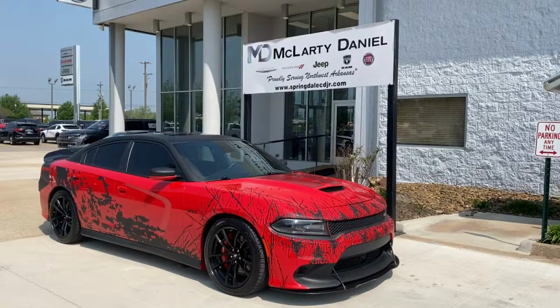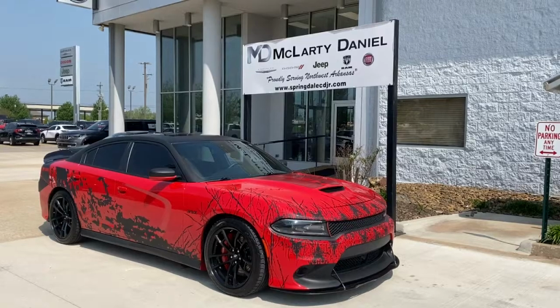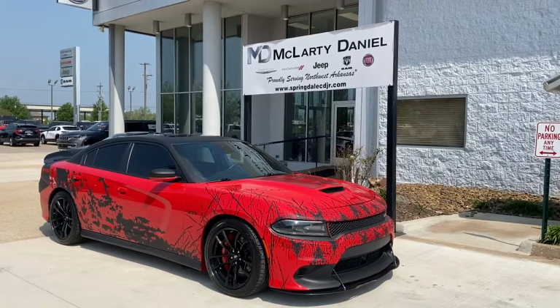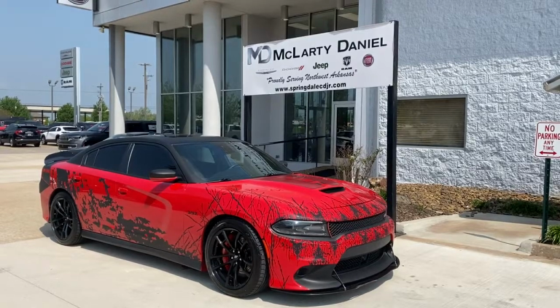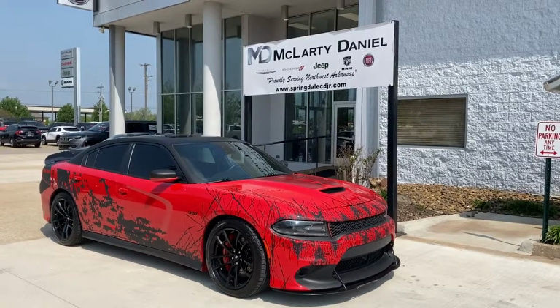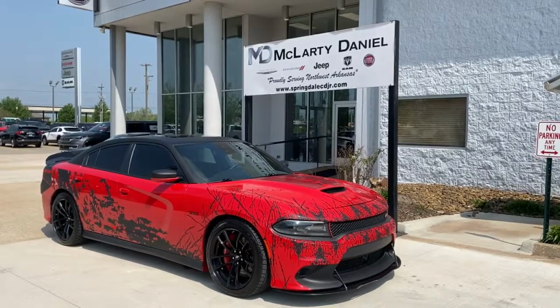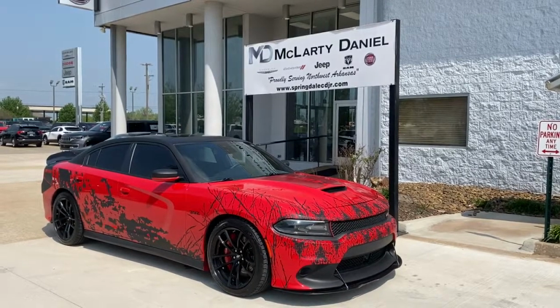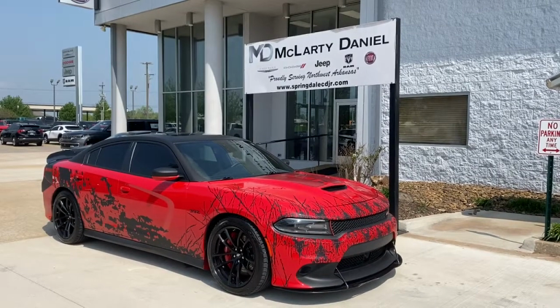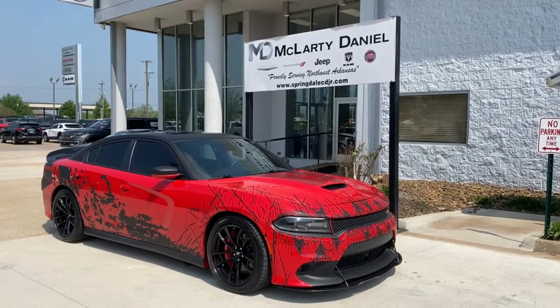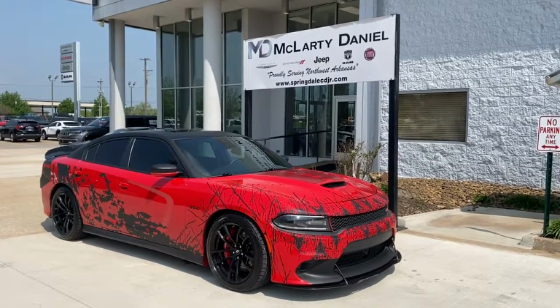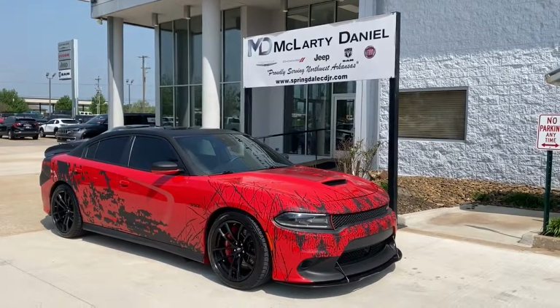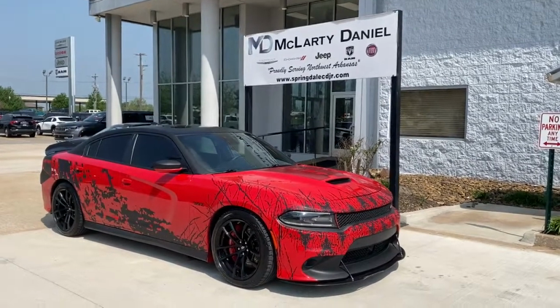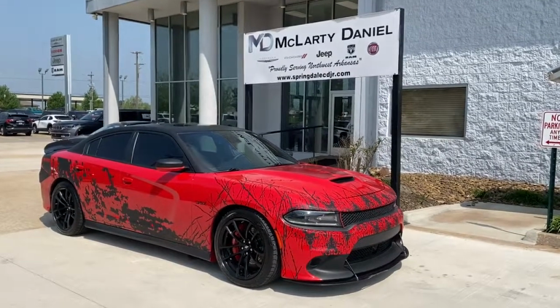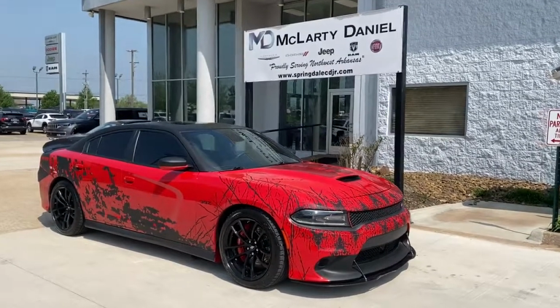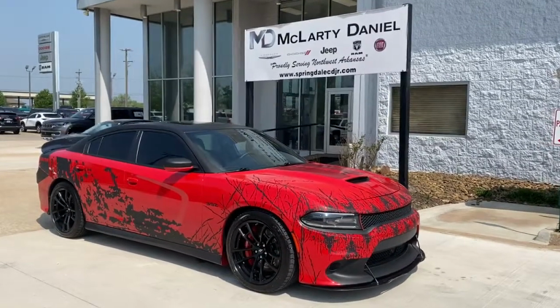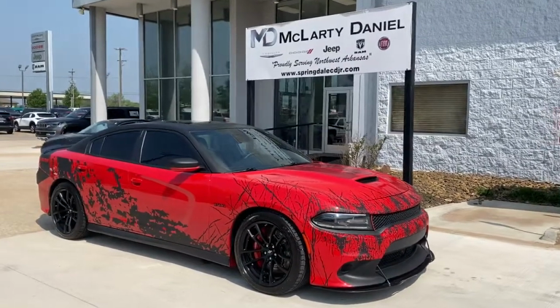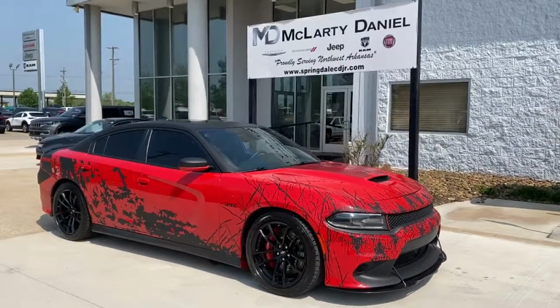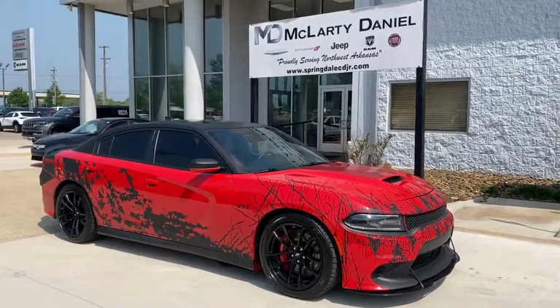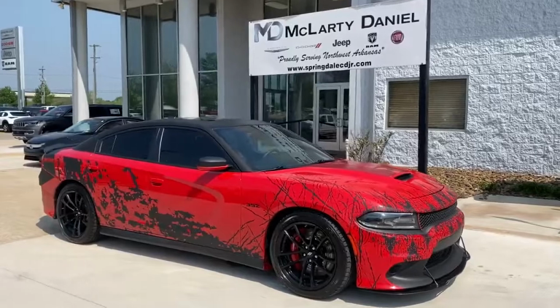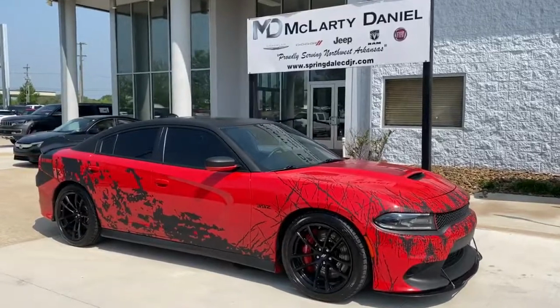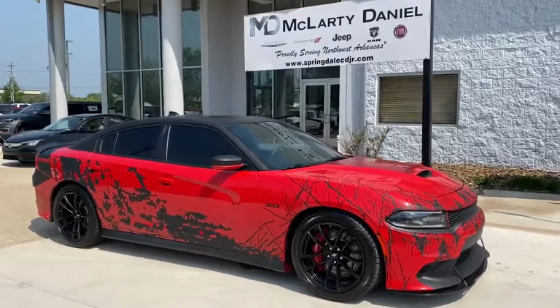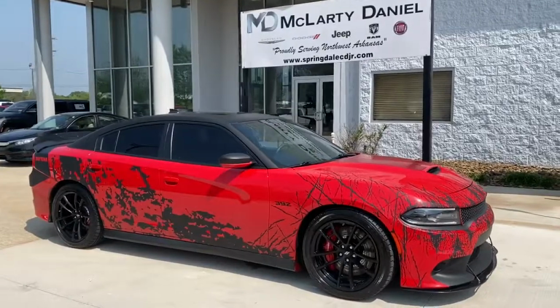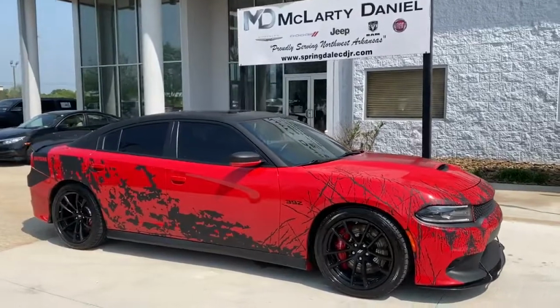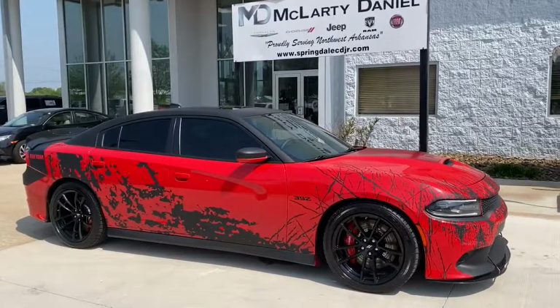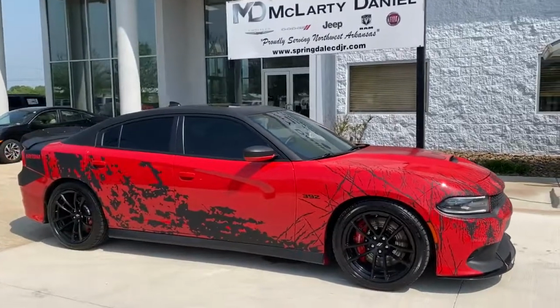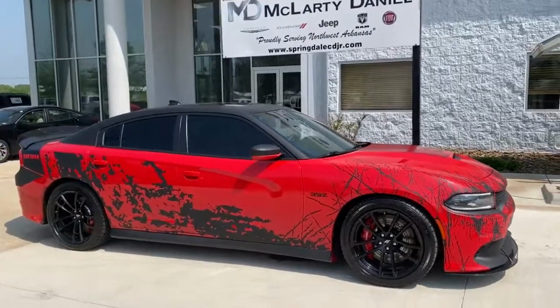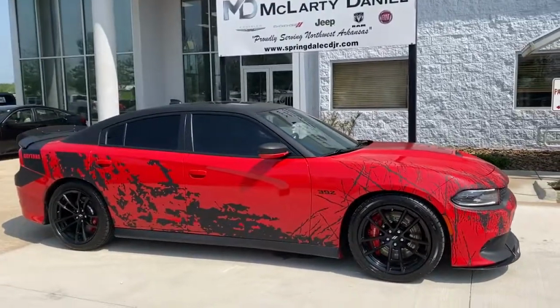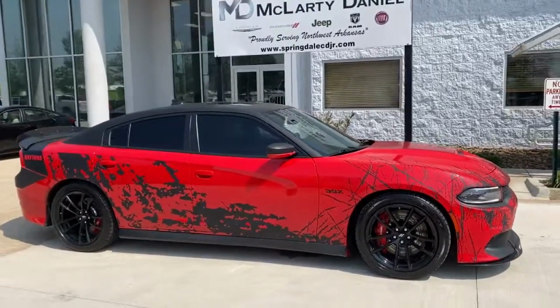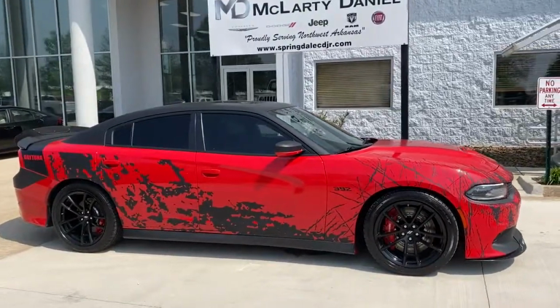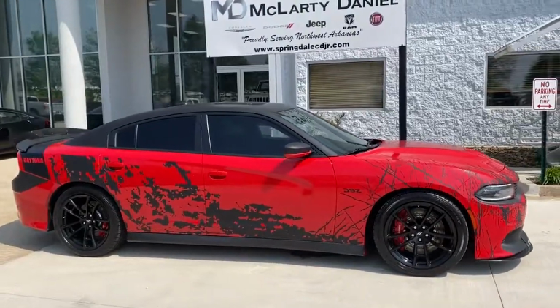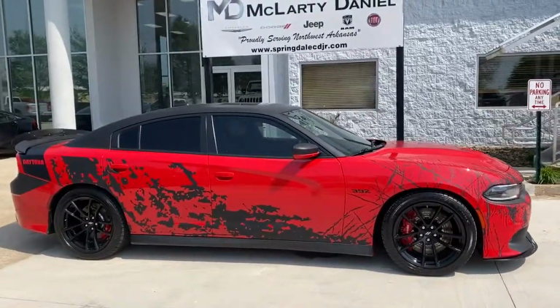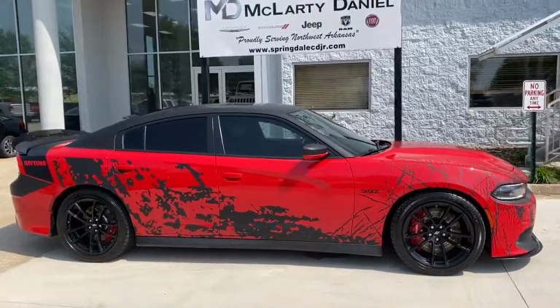Here is a wonderful 2018 Dodge Charger. With less than 80,000 miles on the odometer, this vehicle provides excellent value.